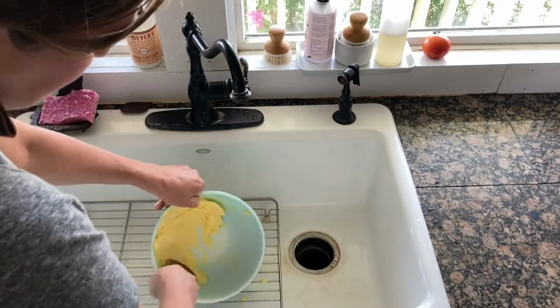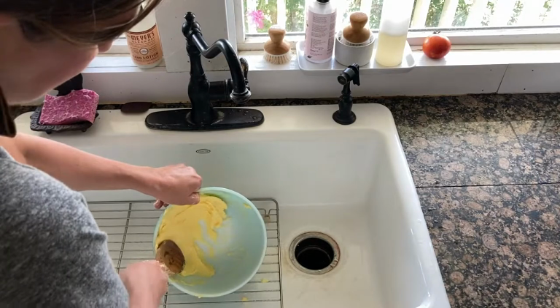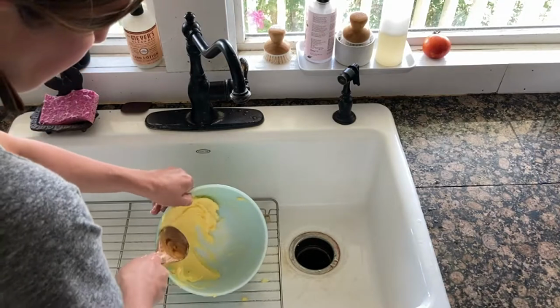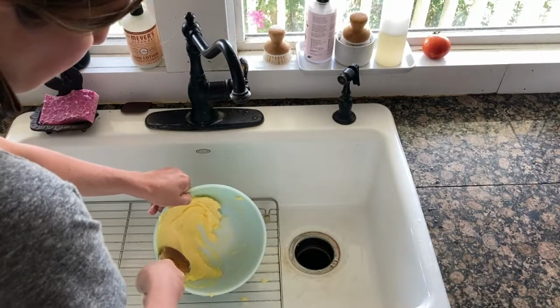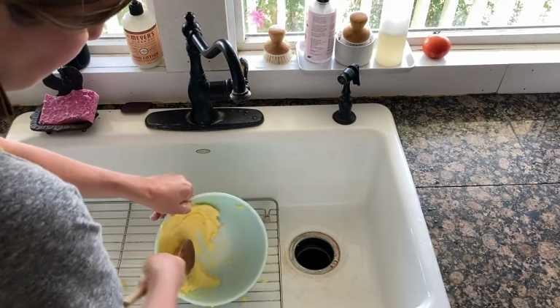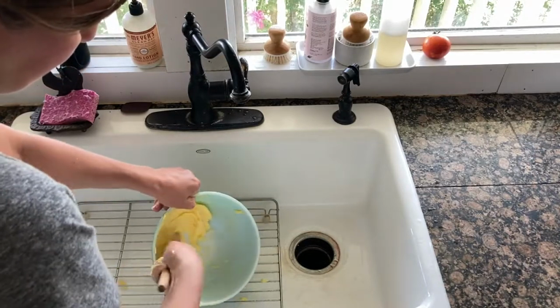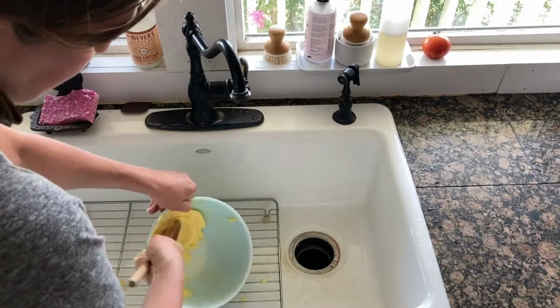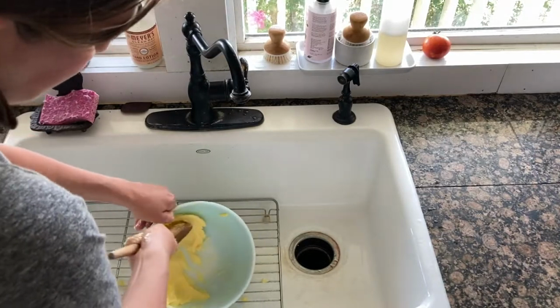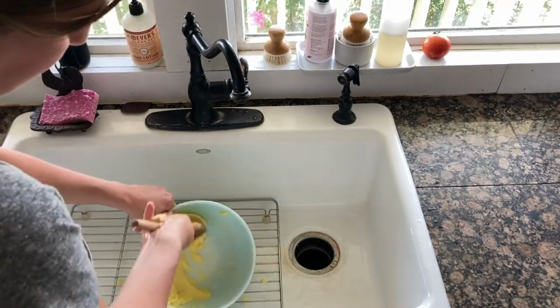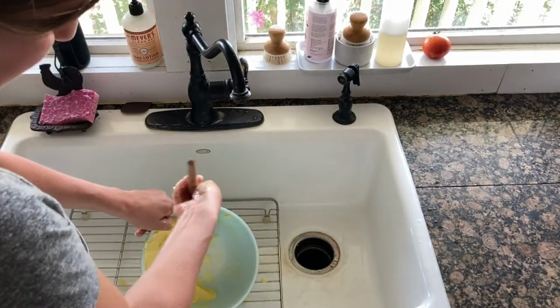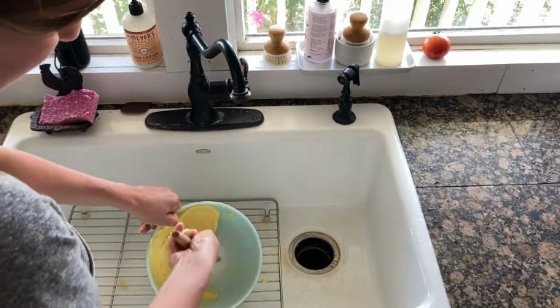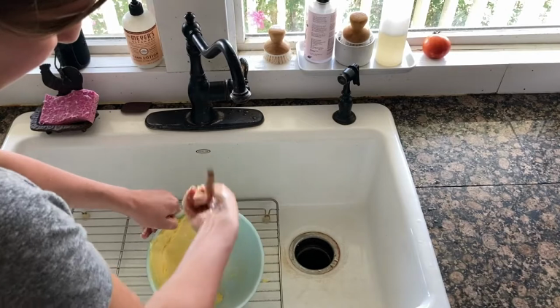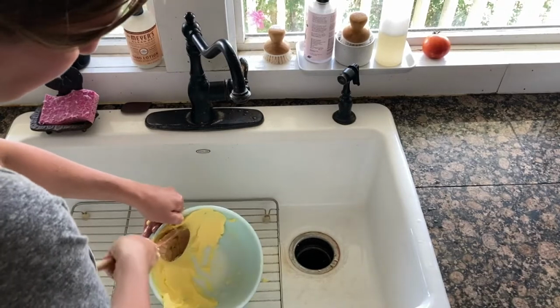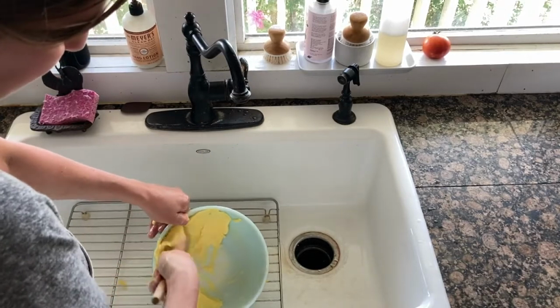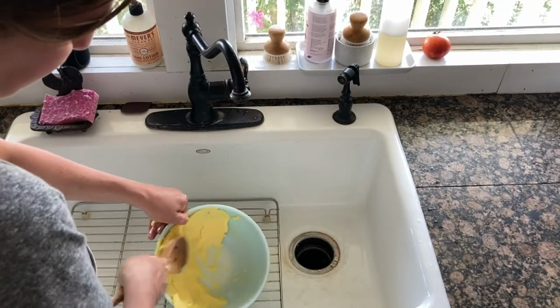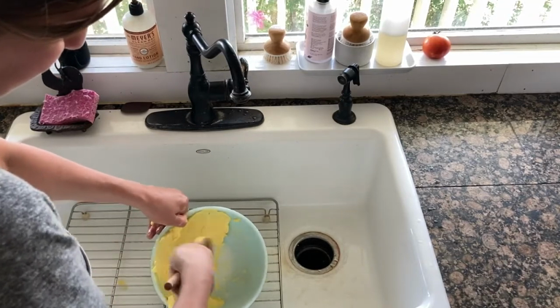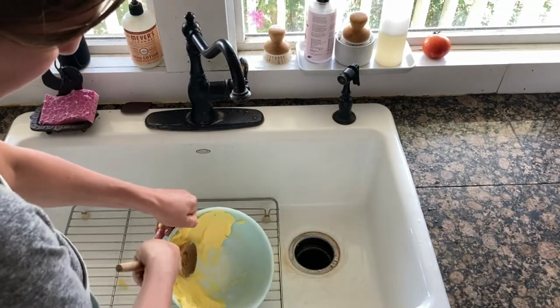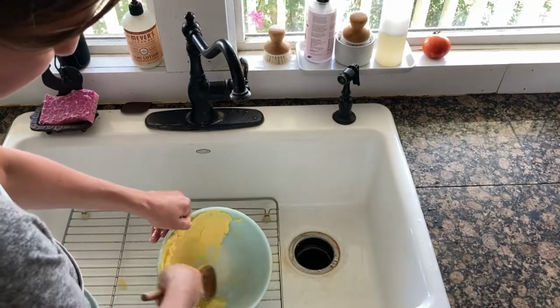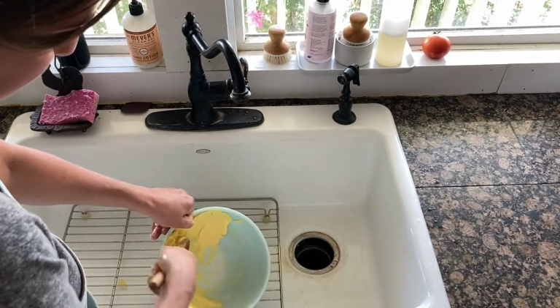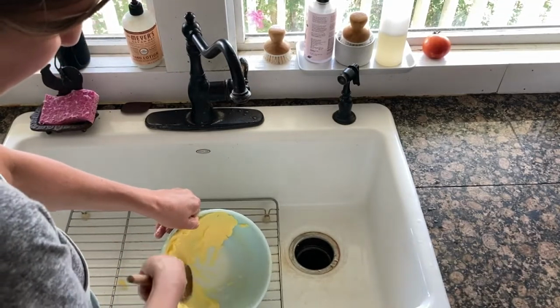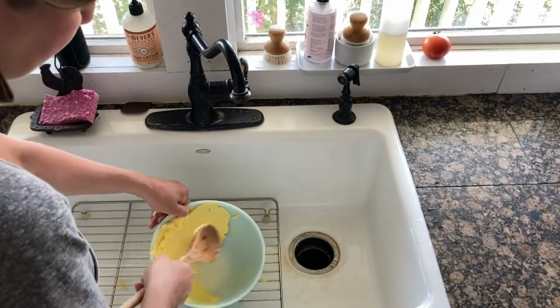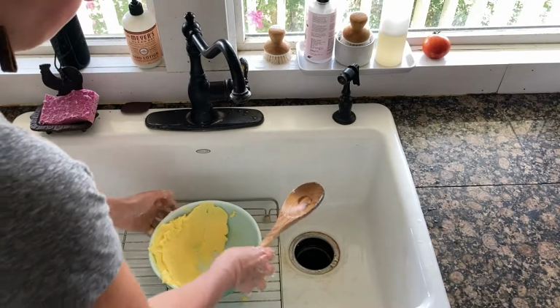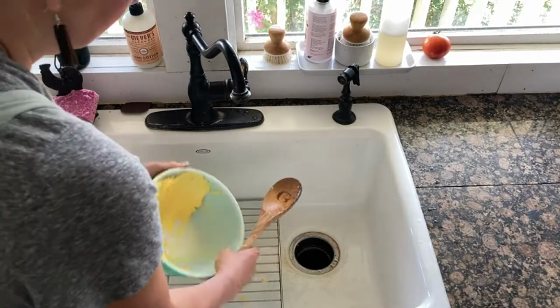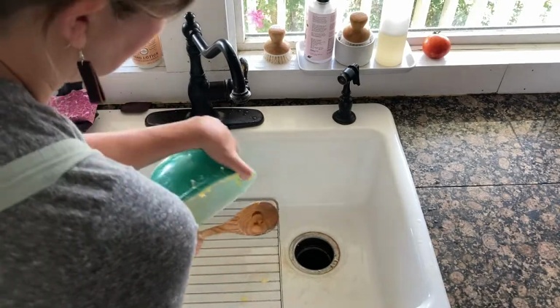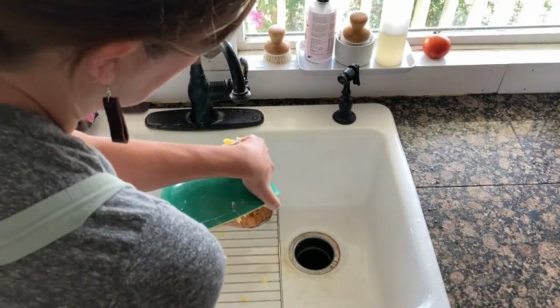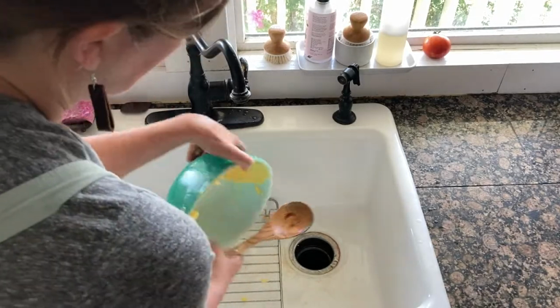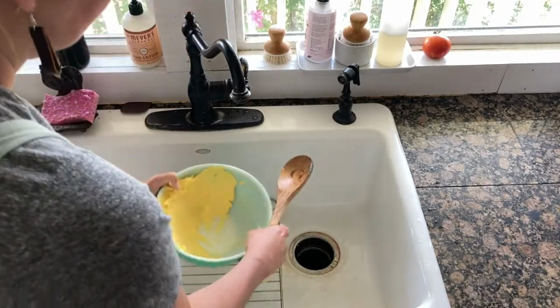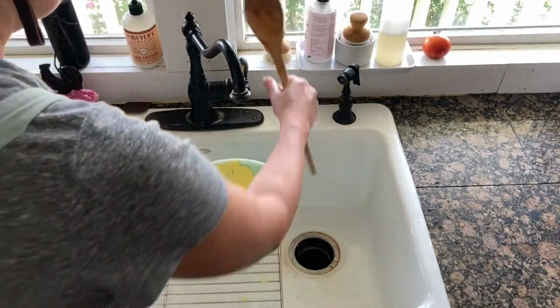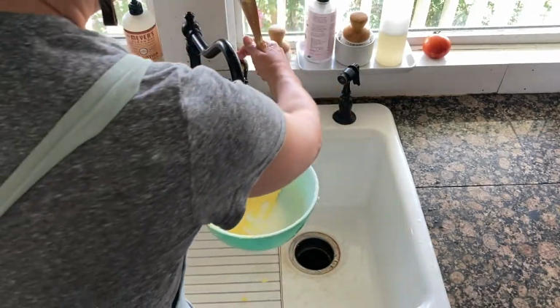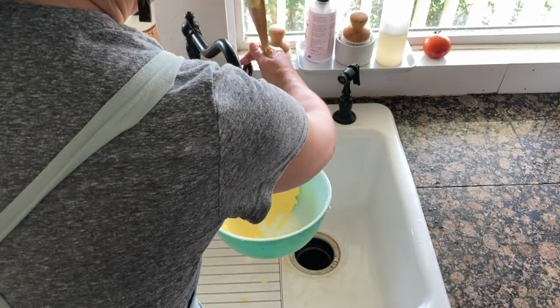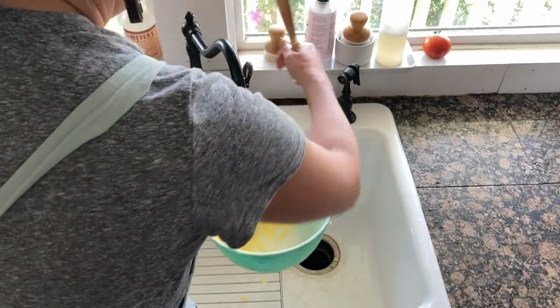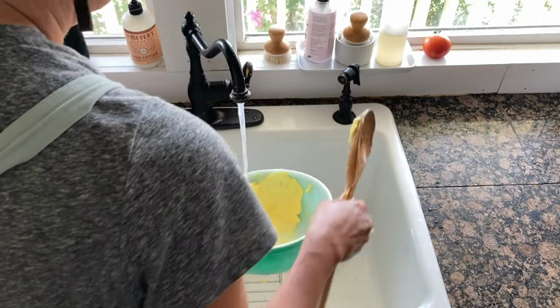Just keep working the butter with a spoon or whatever and try to get all the buttermilk out. This helps the butter to last longer — getting all of that out really does help to preserve the butter.